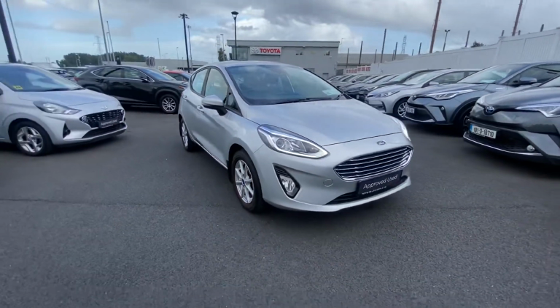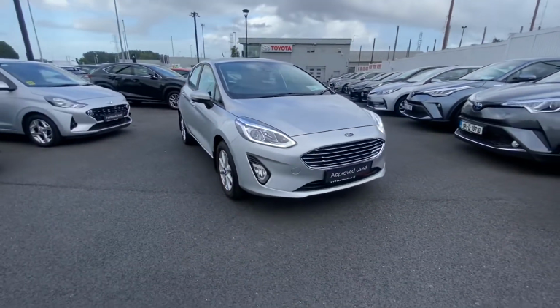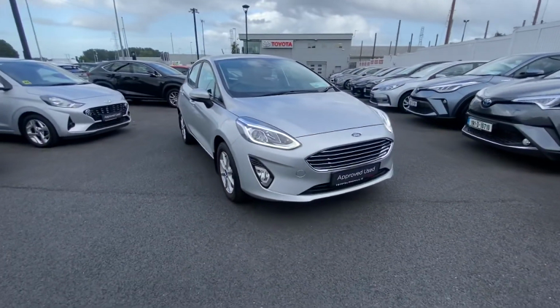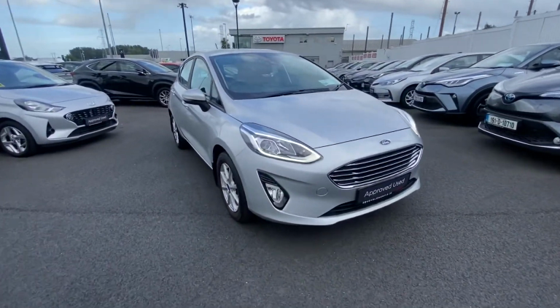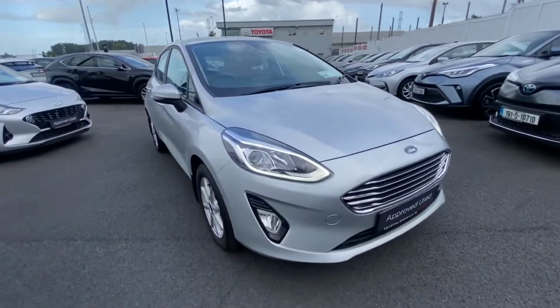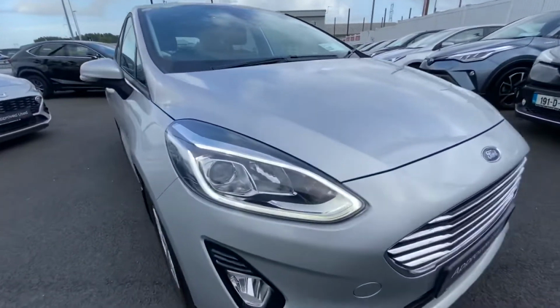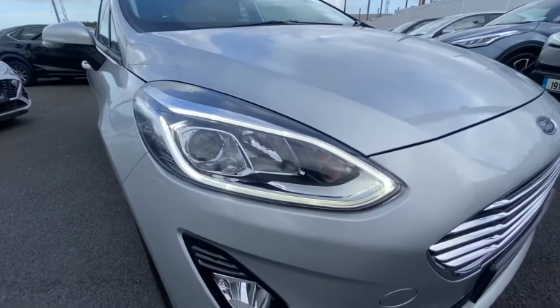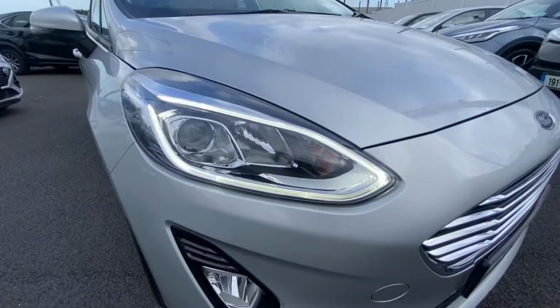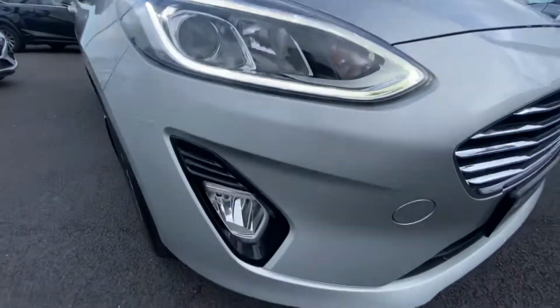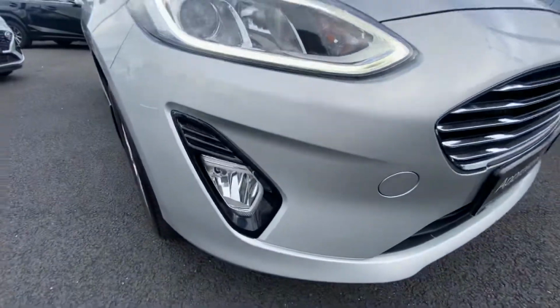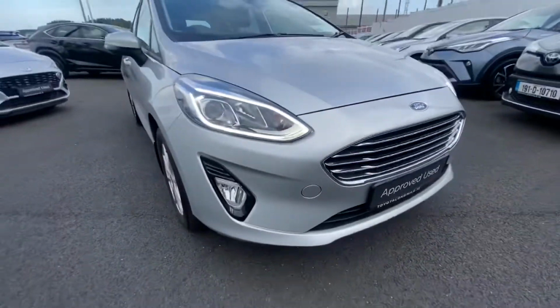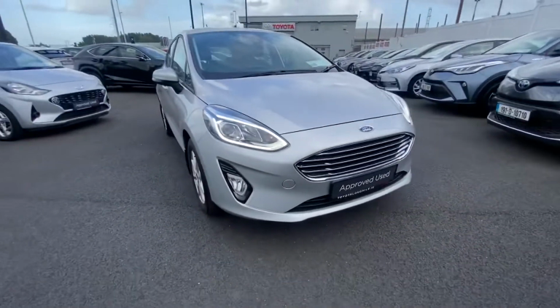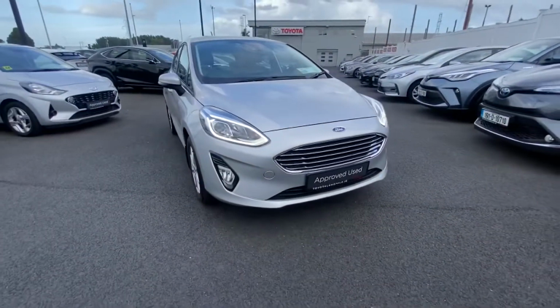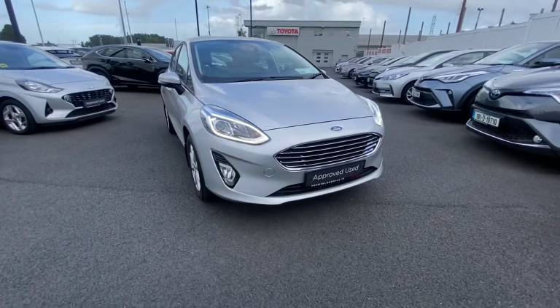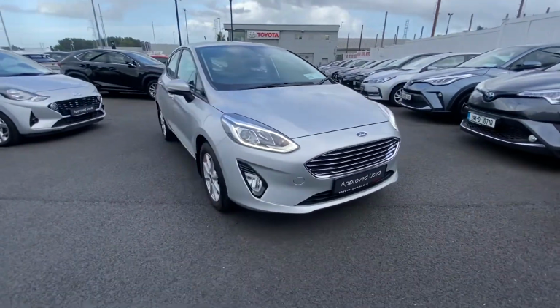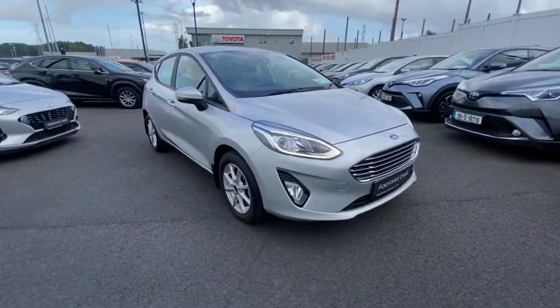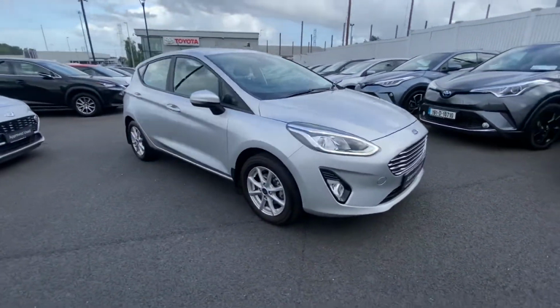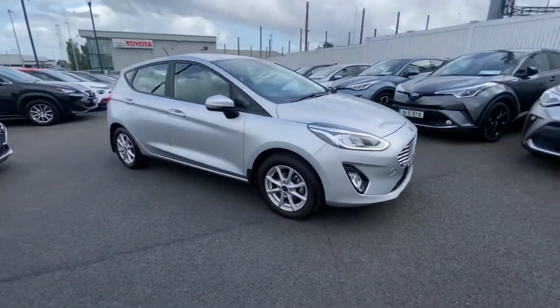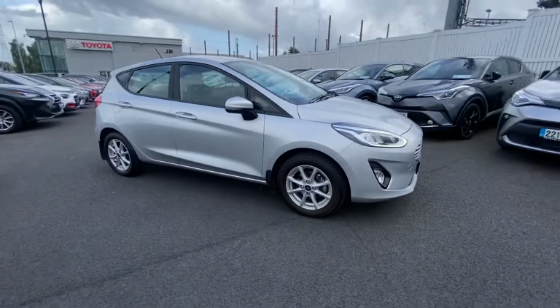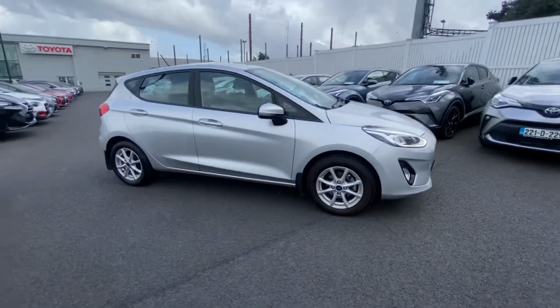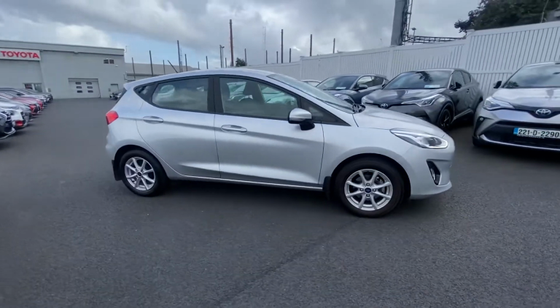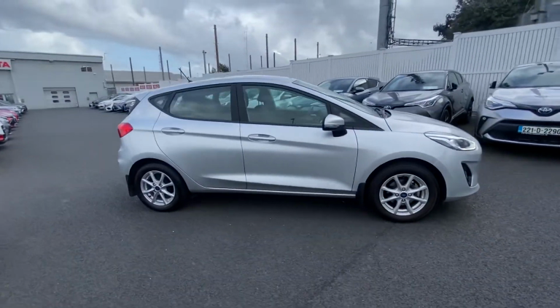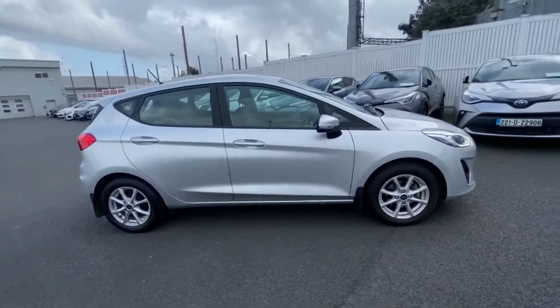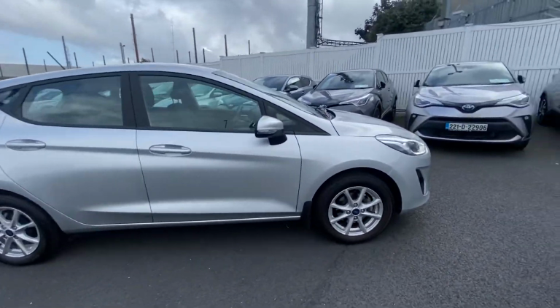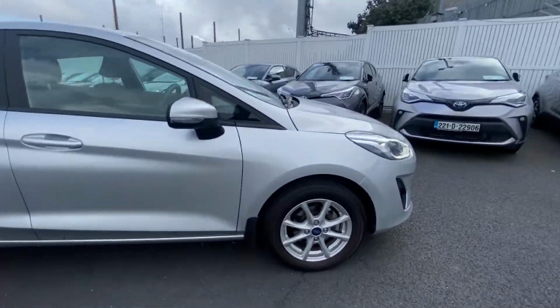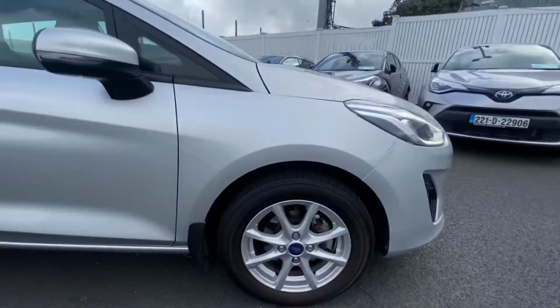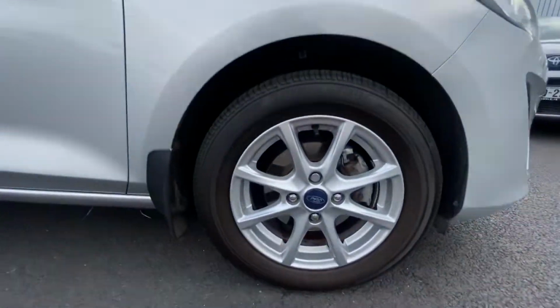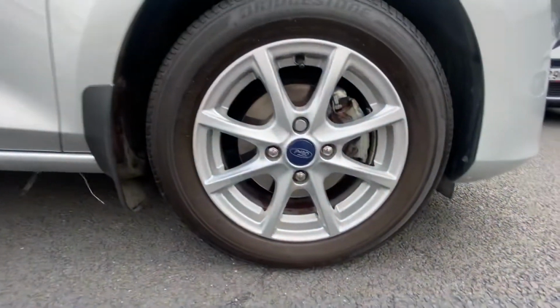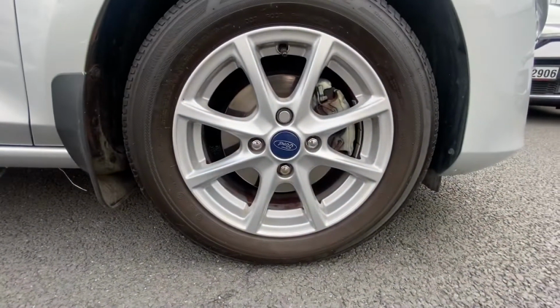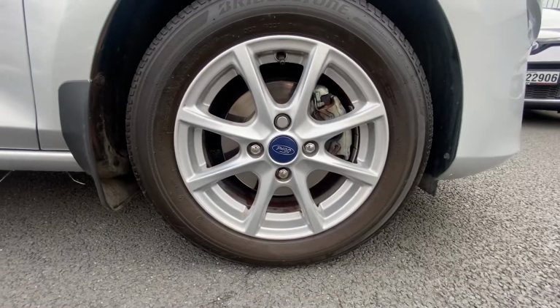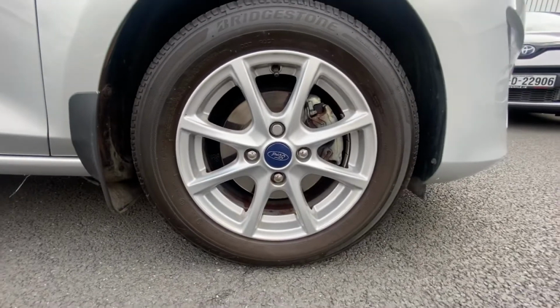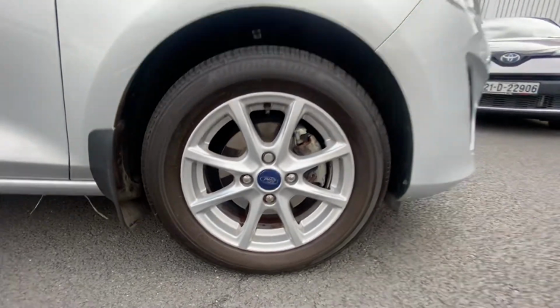It's a petrol model in high condition, featuring daytime running lights, front headlights, front fogs, a lovely chrome grille, silver metallic paint, and Ford alloy wheels — 15 inch.